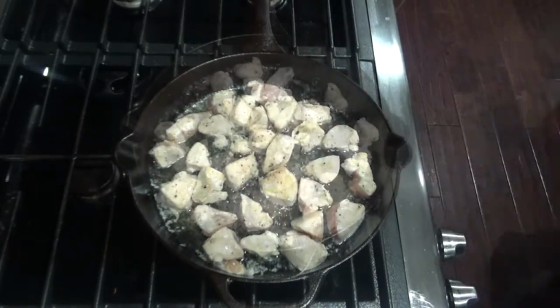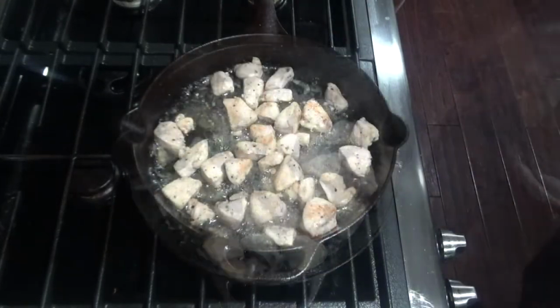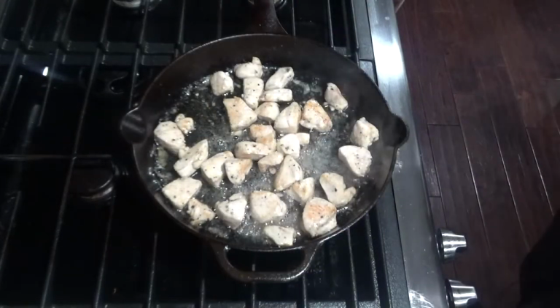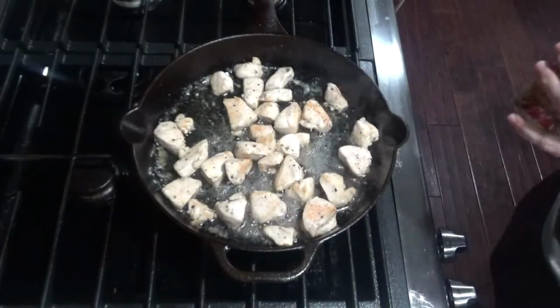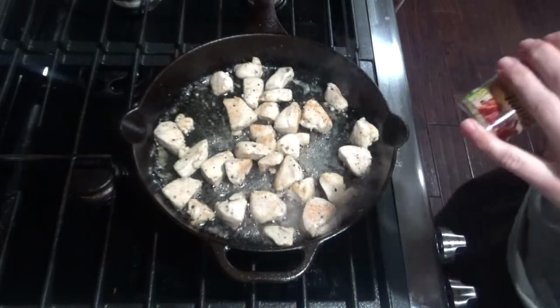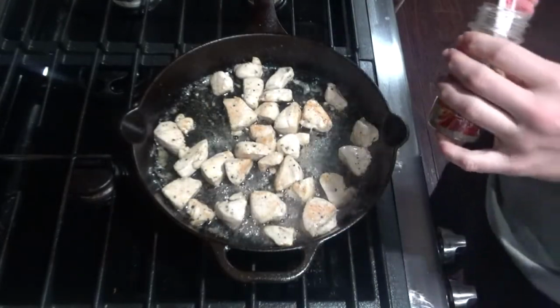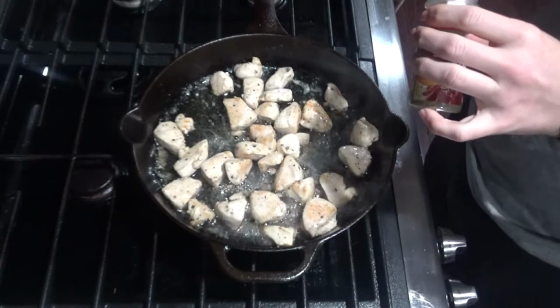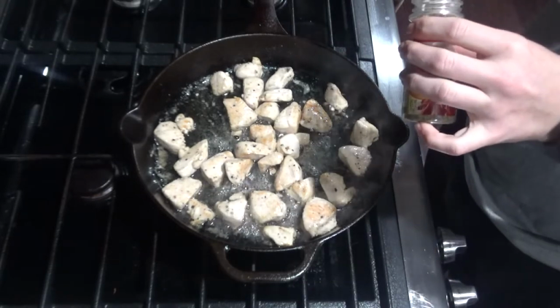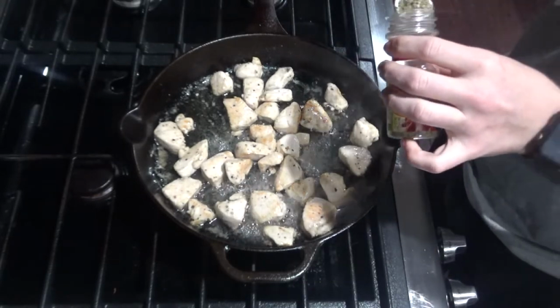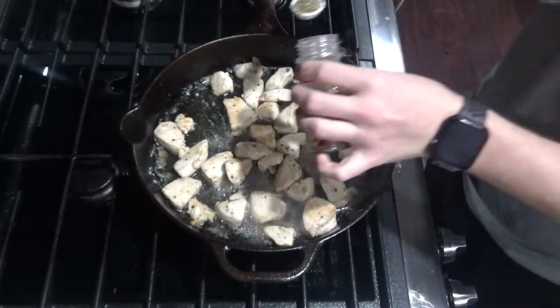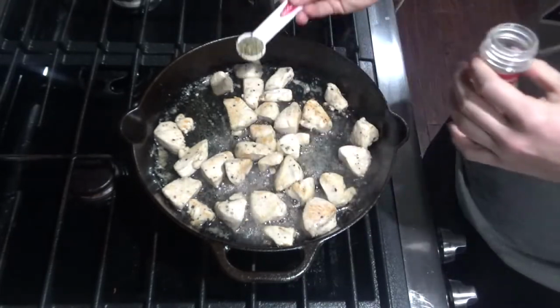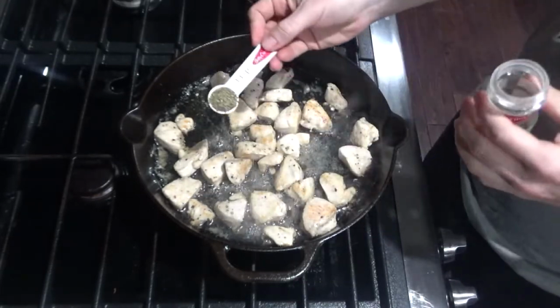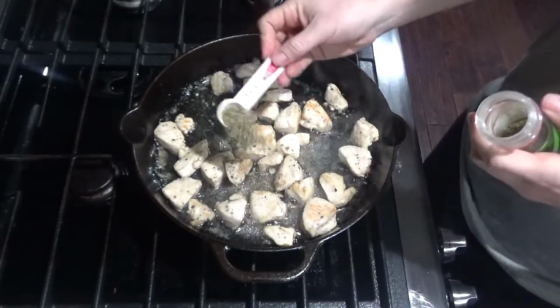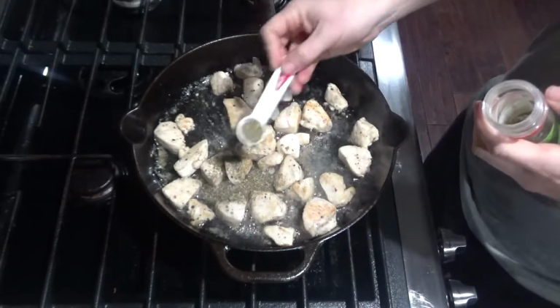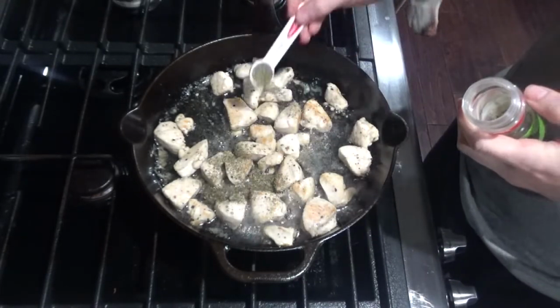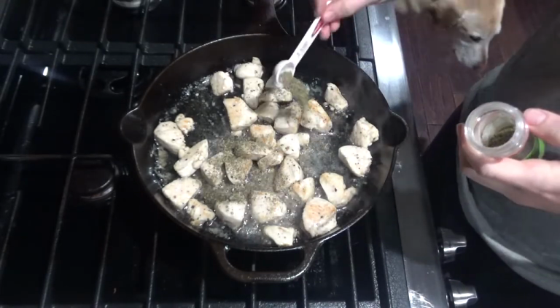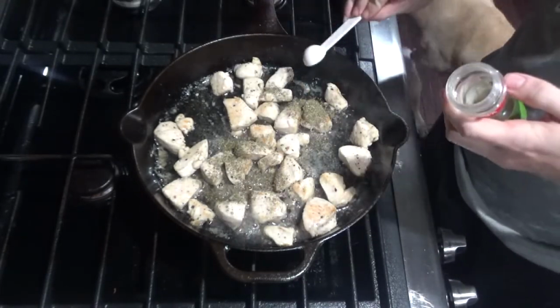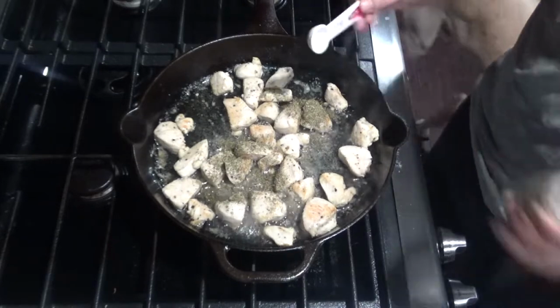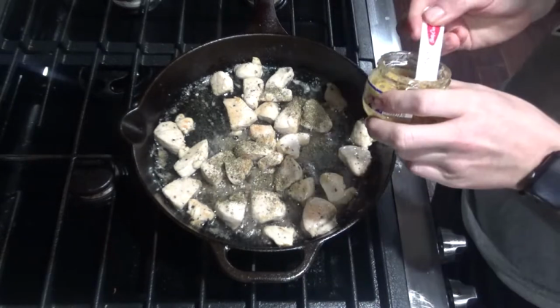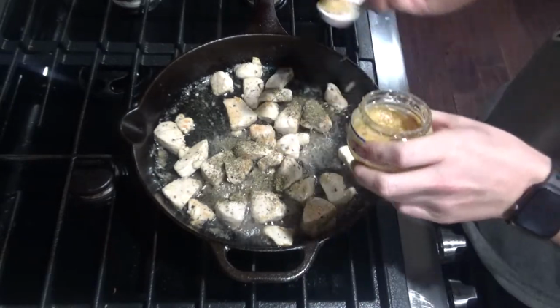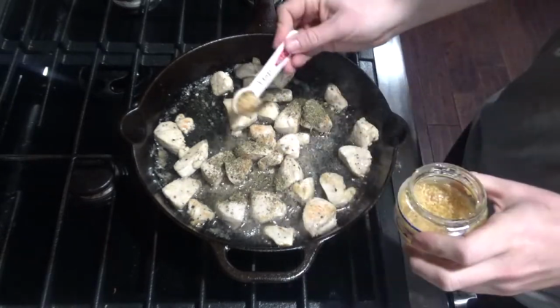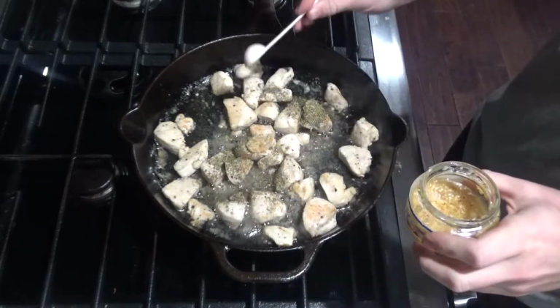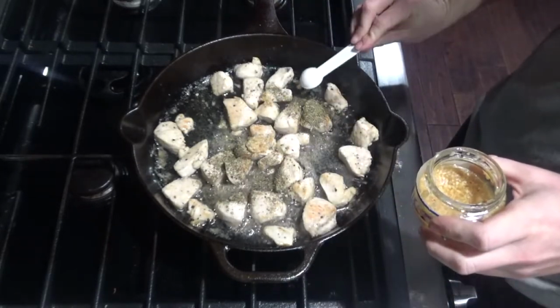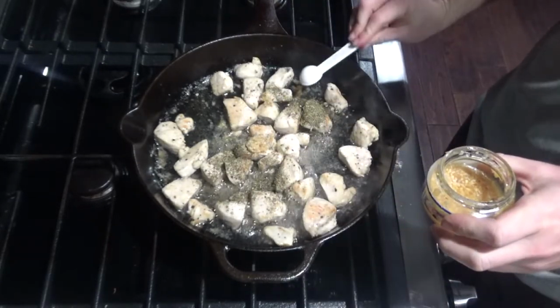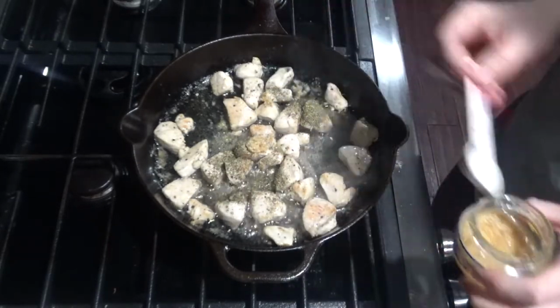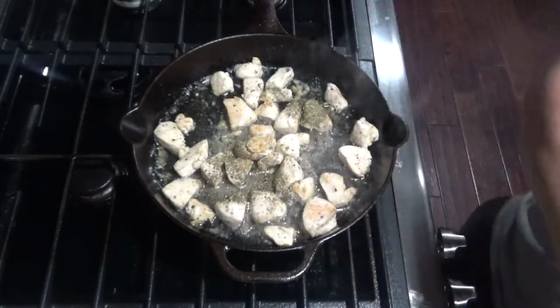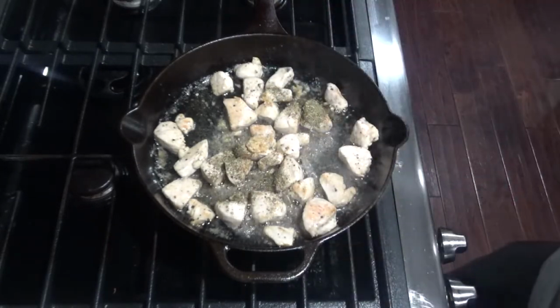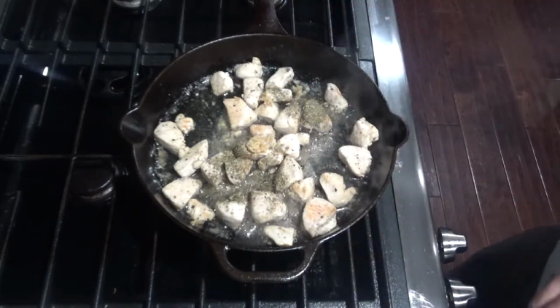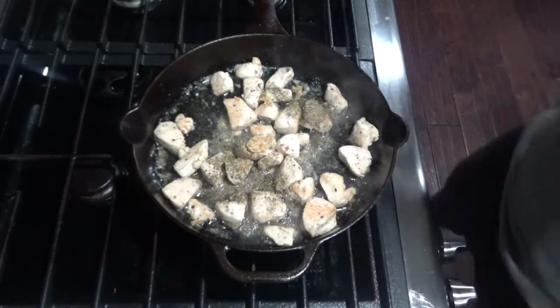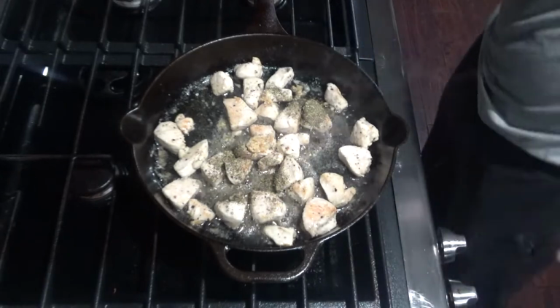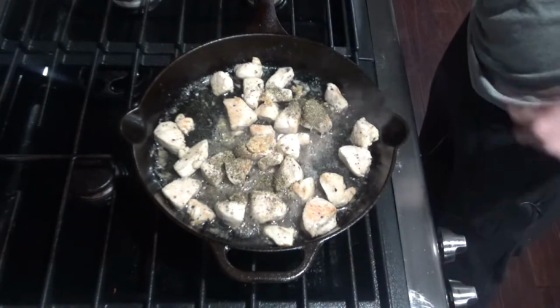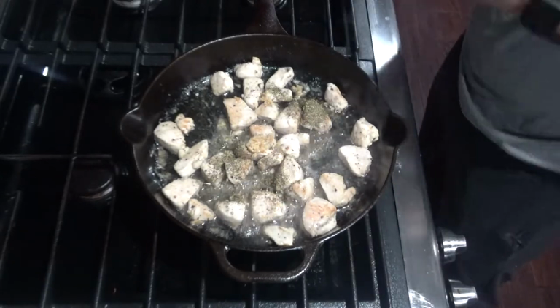Once your chicken is golden brown all over and cooked through, you can add a teaspoon of Italian seasoning and a teaspoon of minced garlic and cook for about 30 seconds or until fragrant.